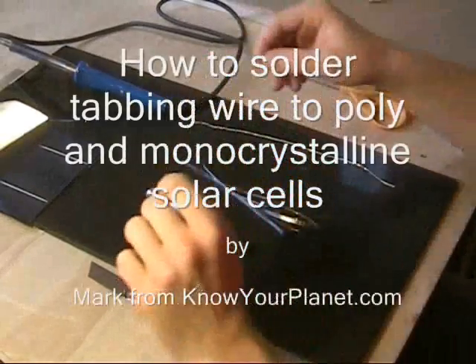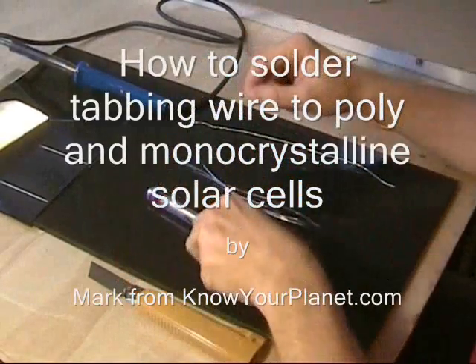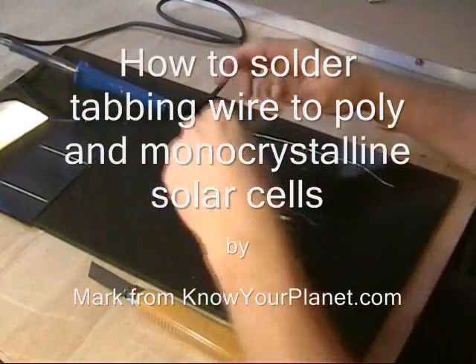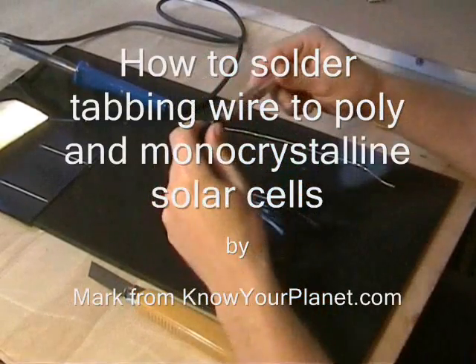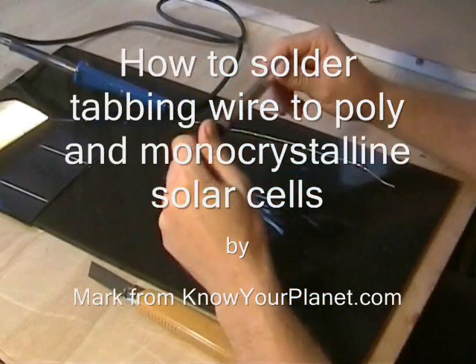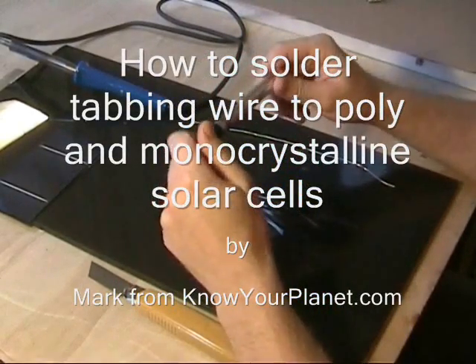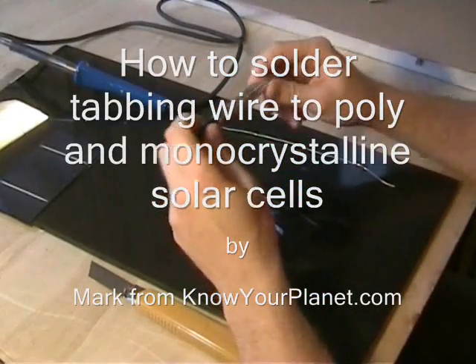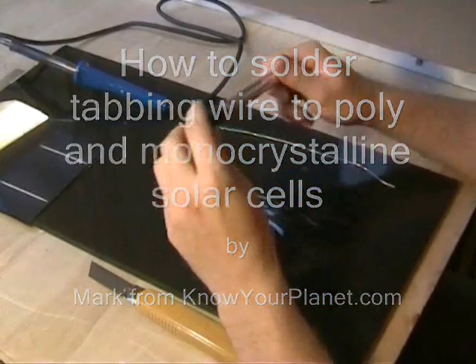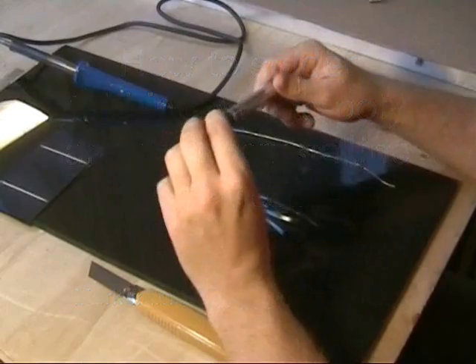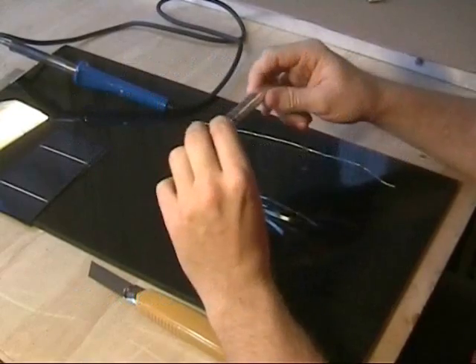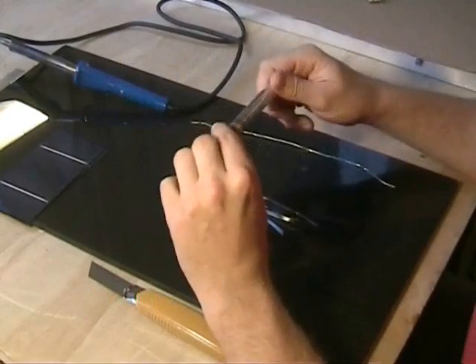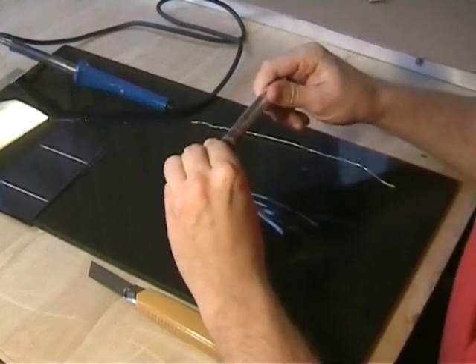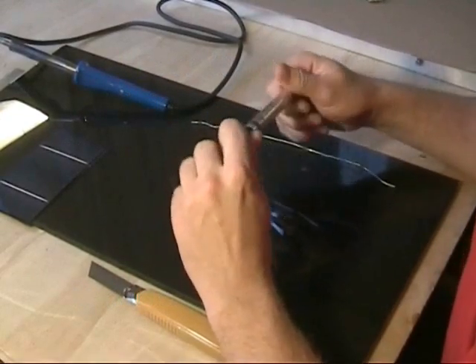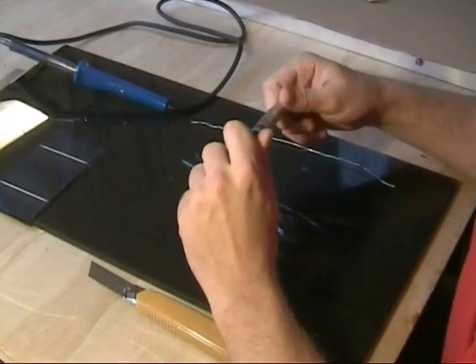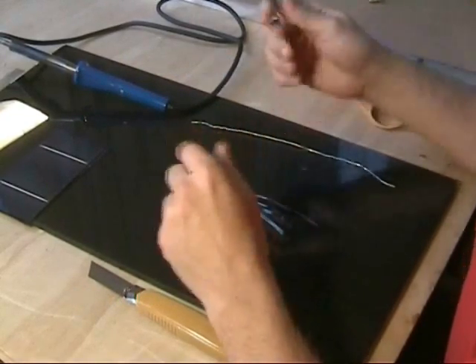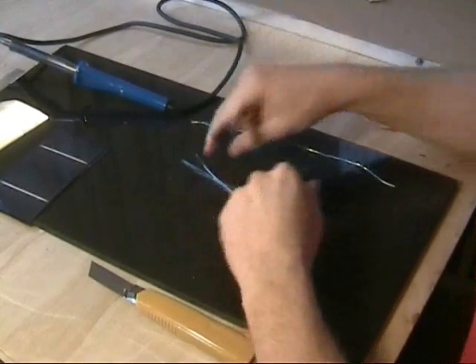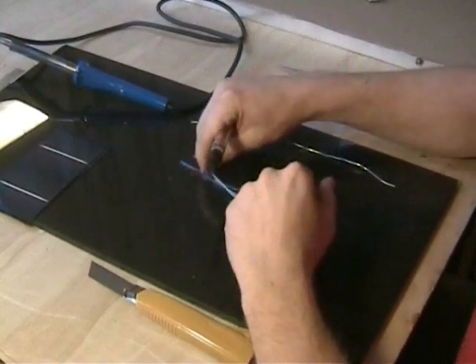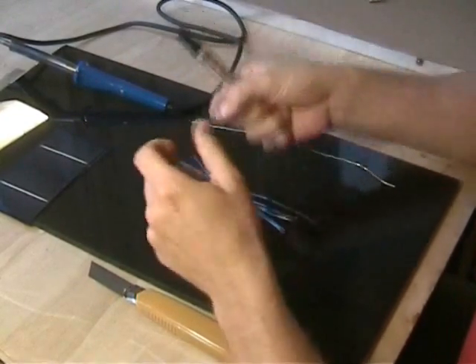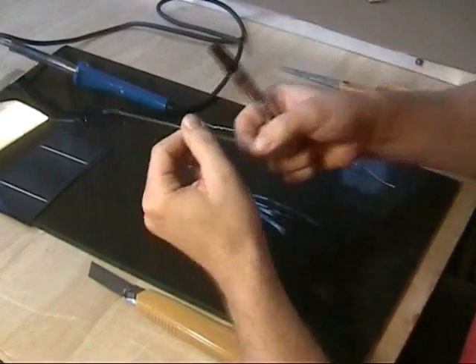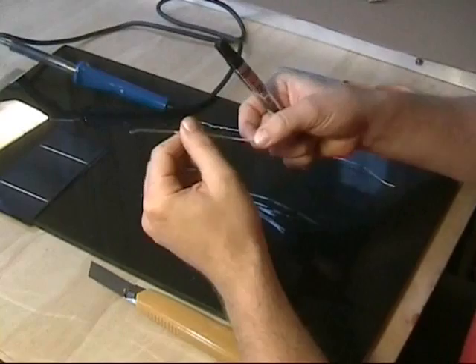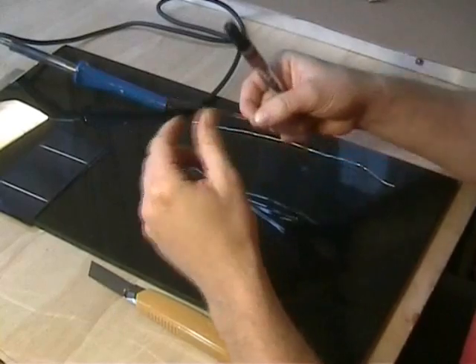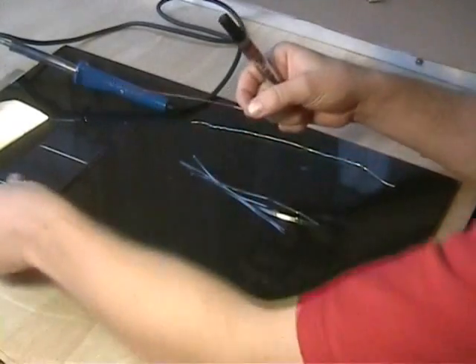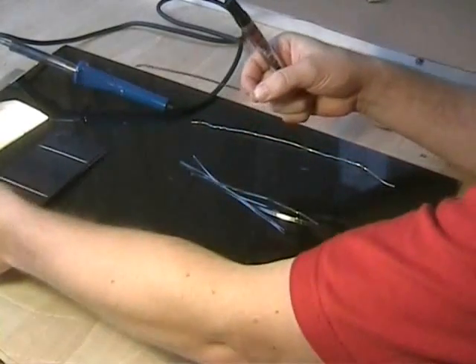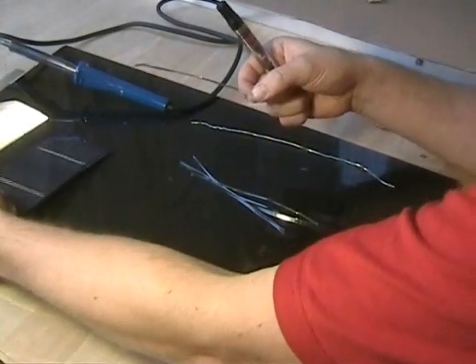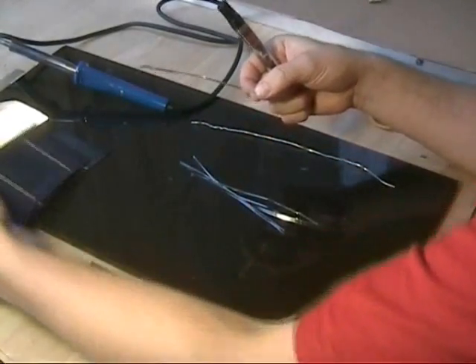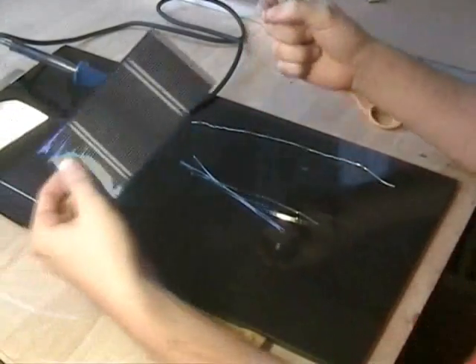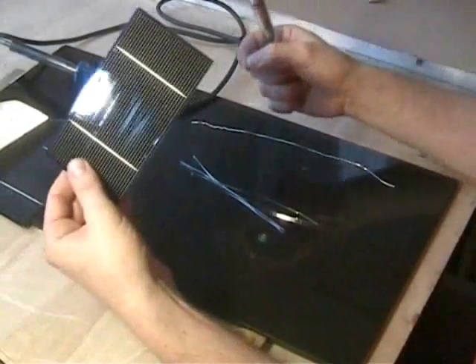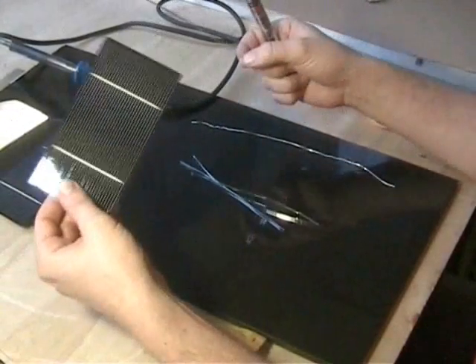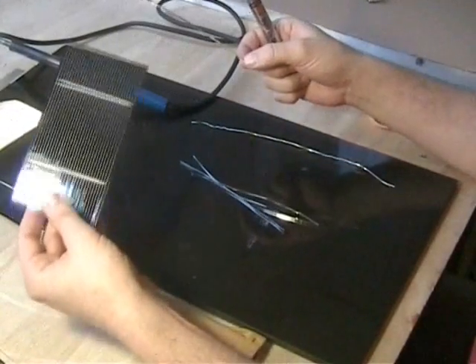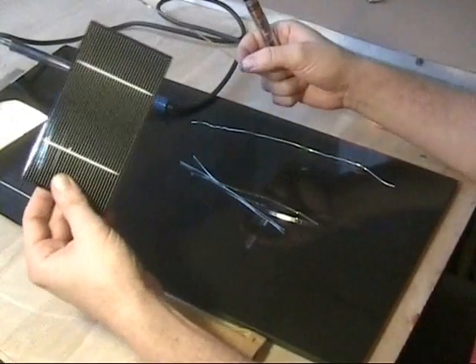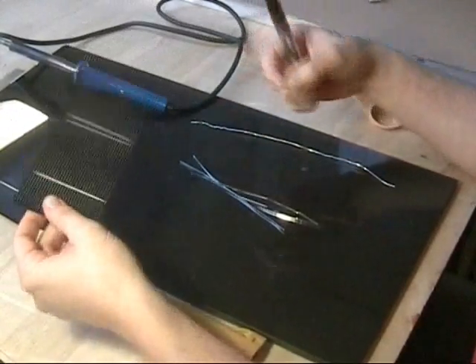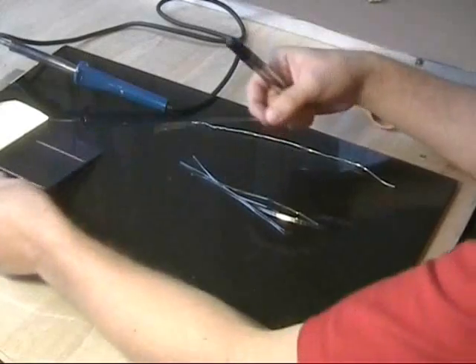Today we're going to talk about soldering, and this is some of the equipment you need to solder the tabbing wire onto a solar cell — for example, this polycrystalline 3x6 here.